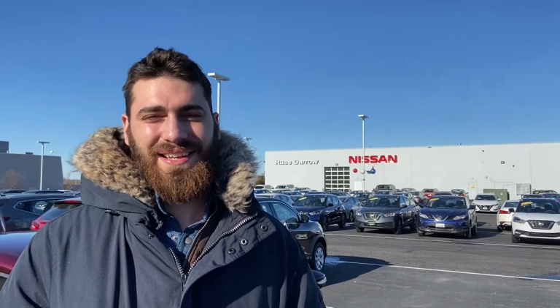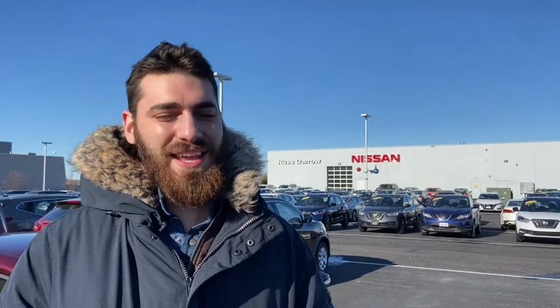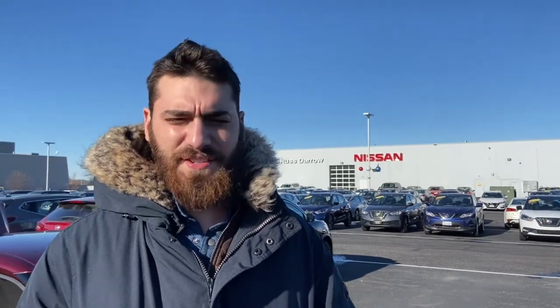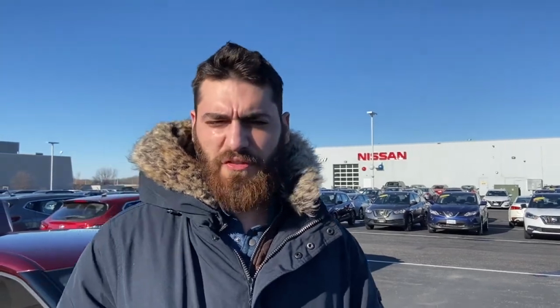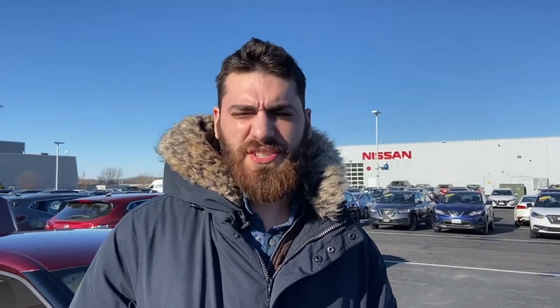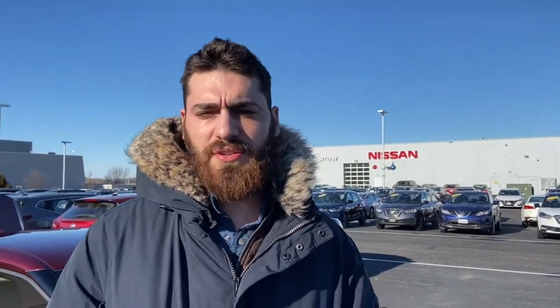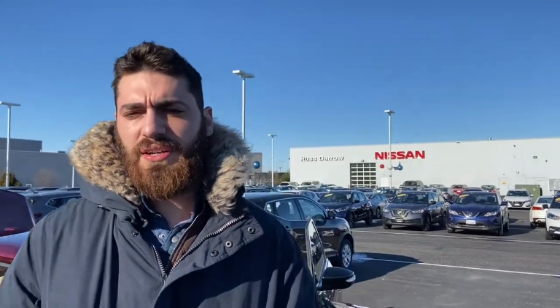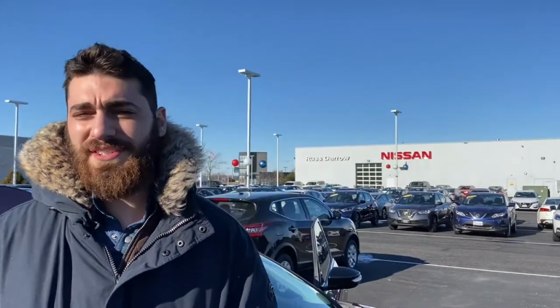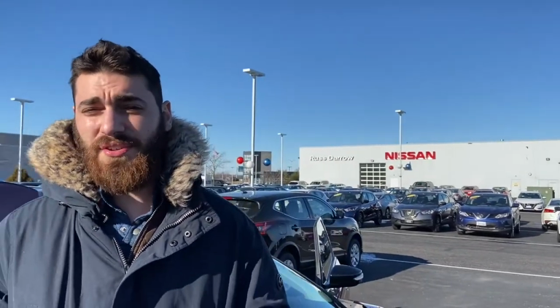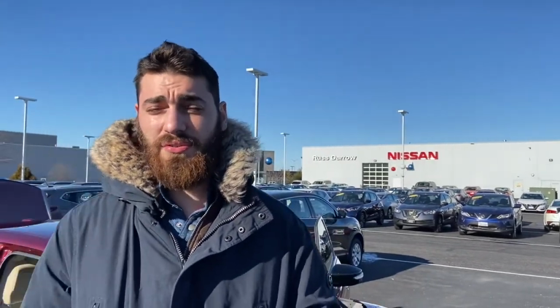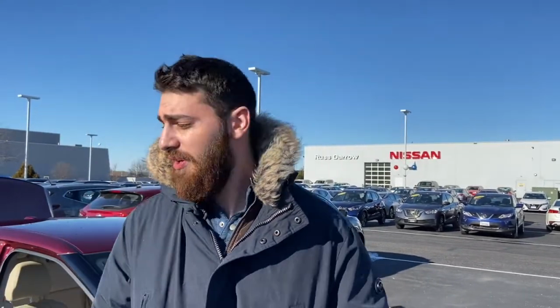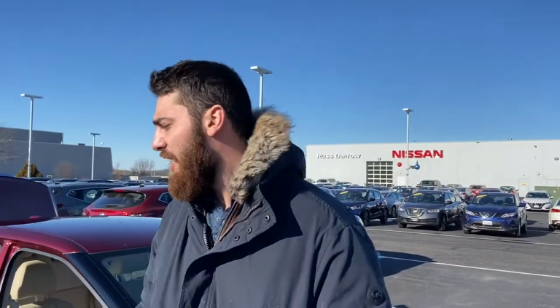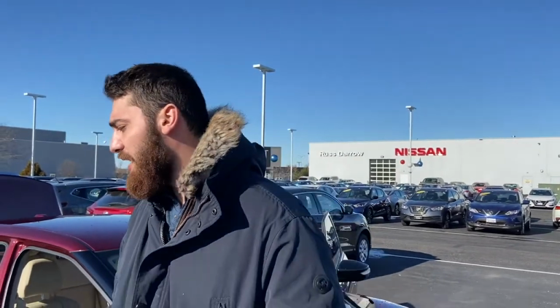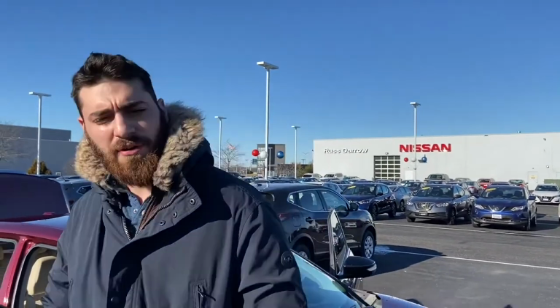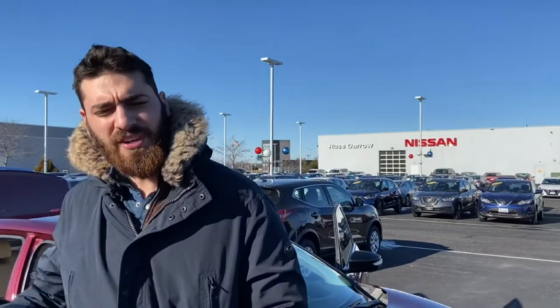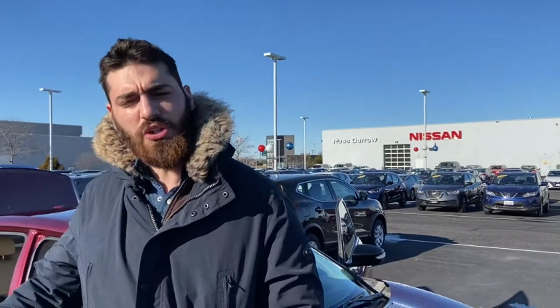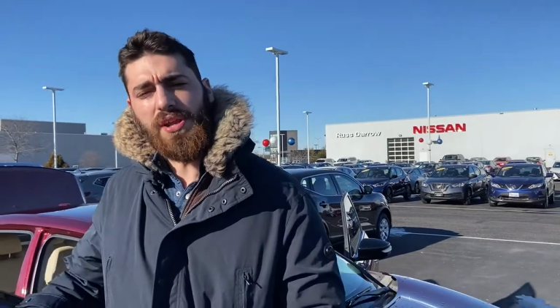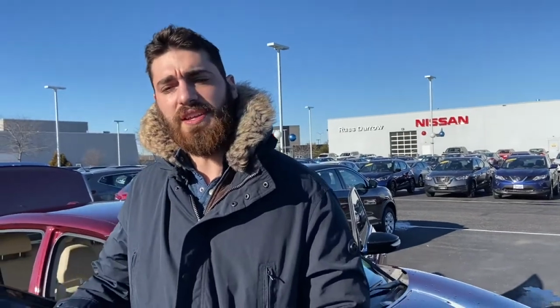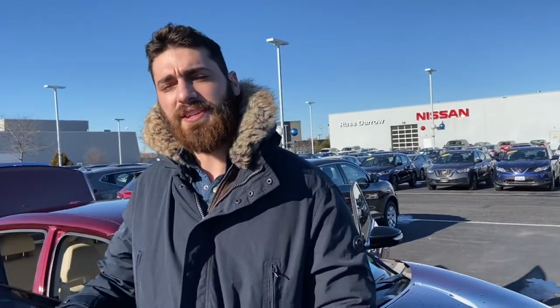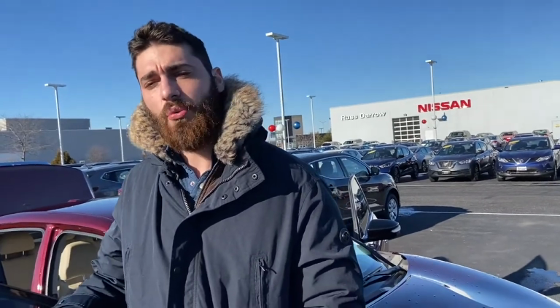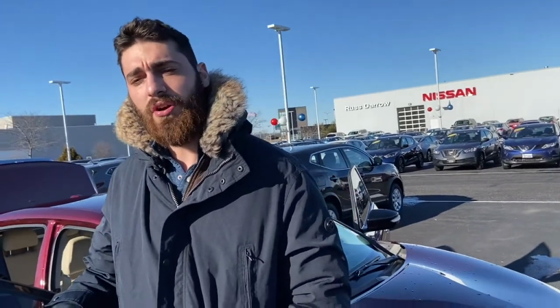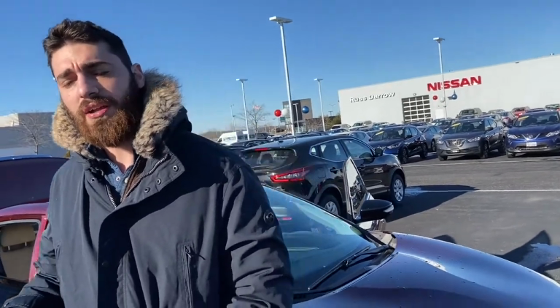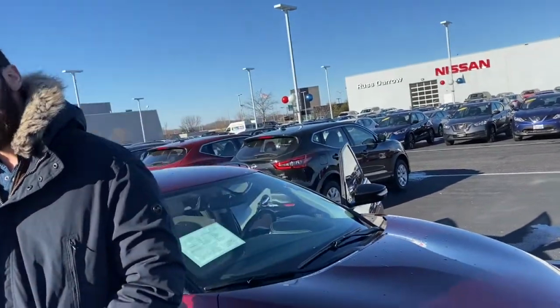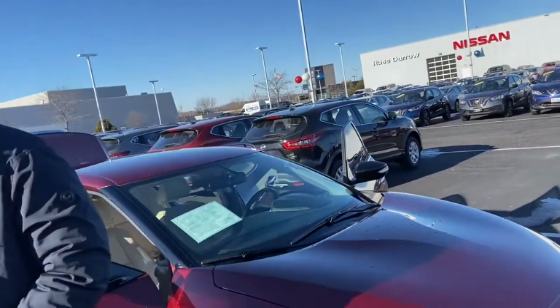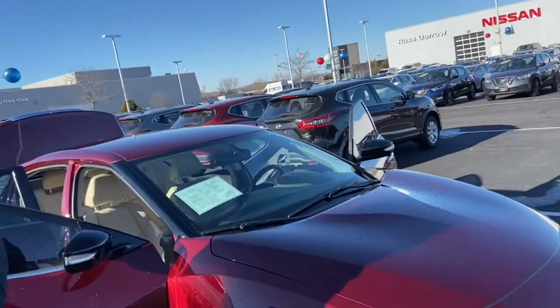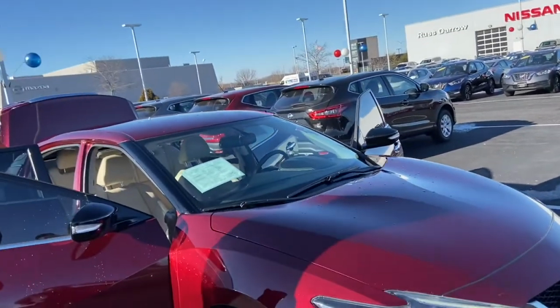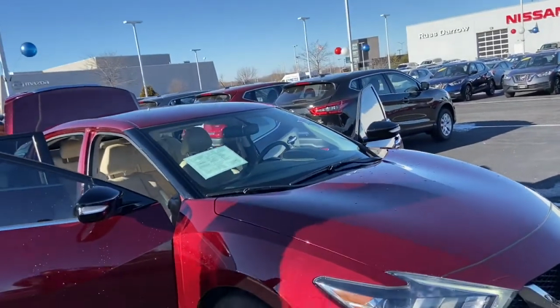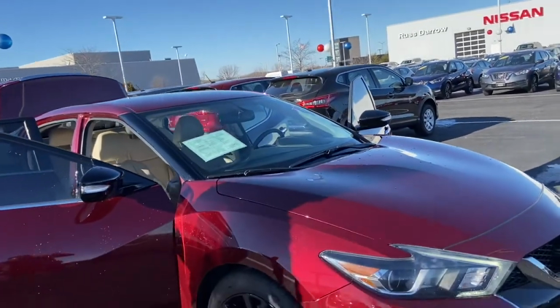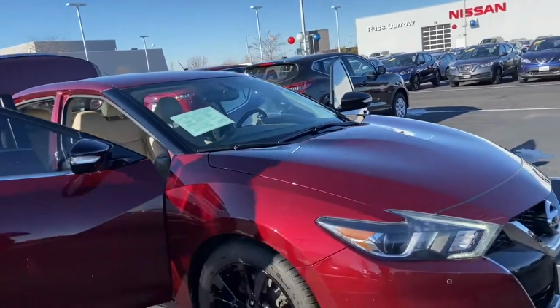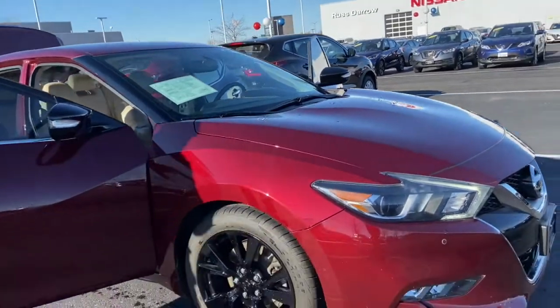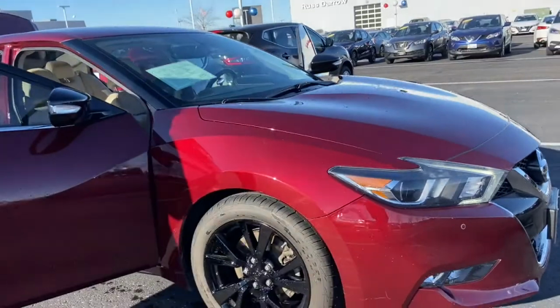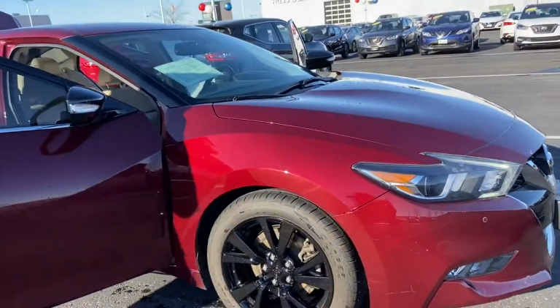Hey, this is Mike from Resto Nissan. I'm a sales consultant over here and I'm here to present you the 2018 Maxima that we have in our lot. We currently have a 2018 Maxima here with 26,000 miles.